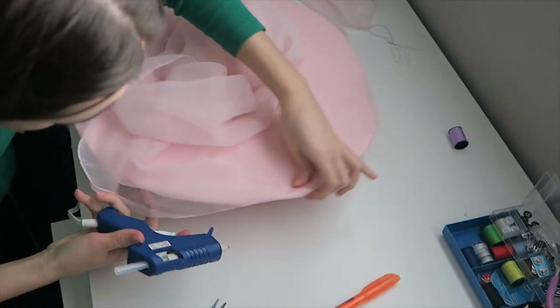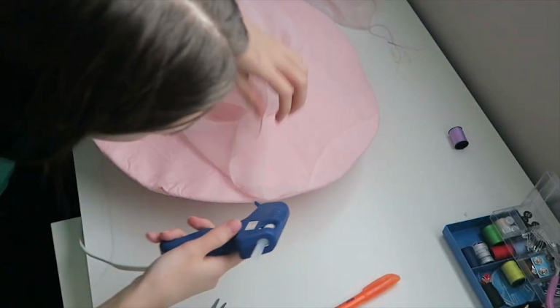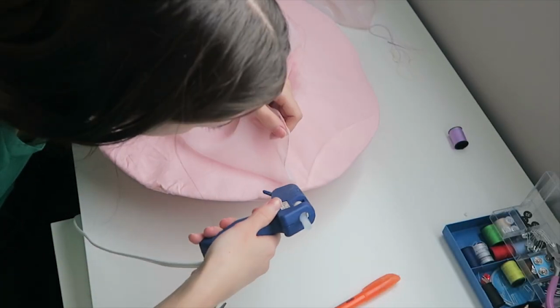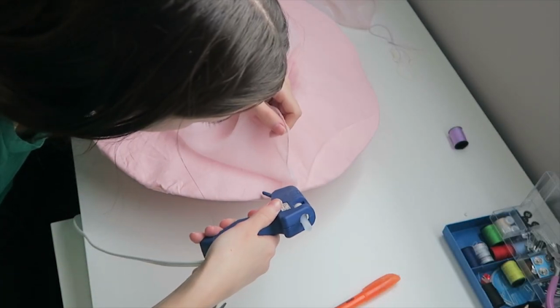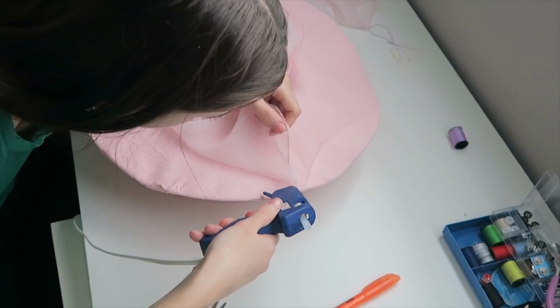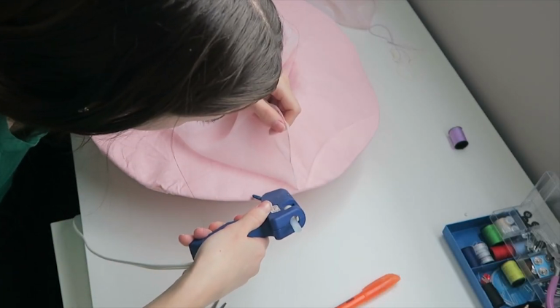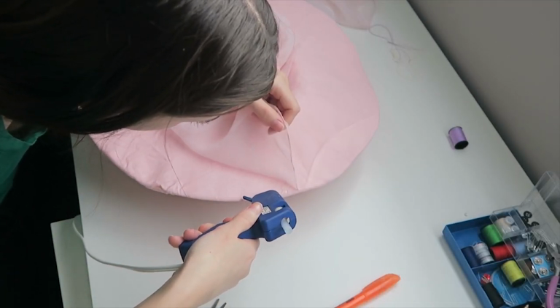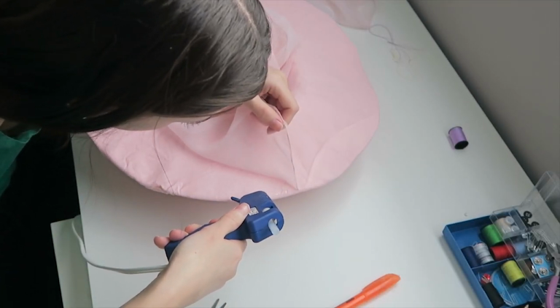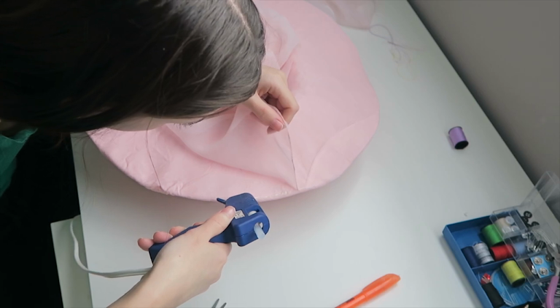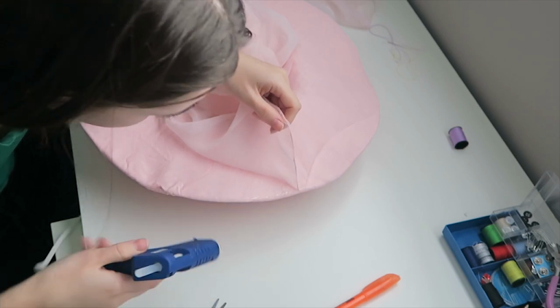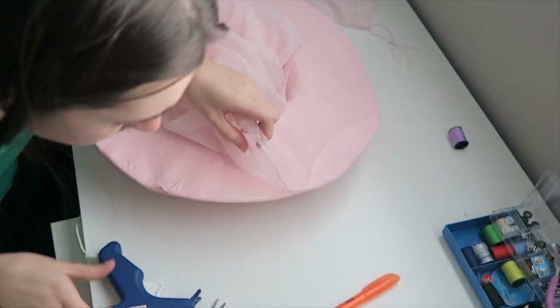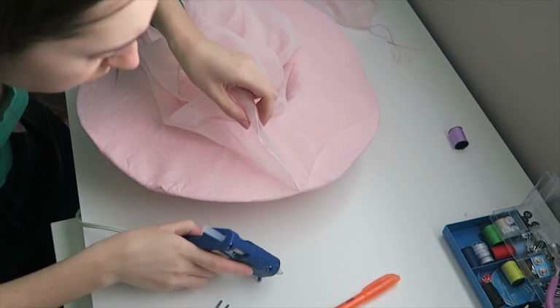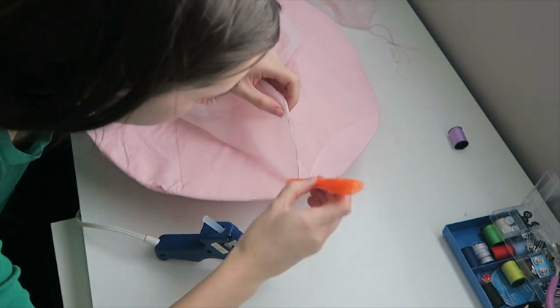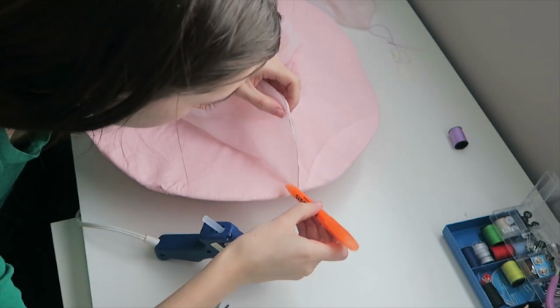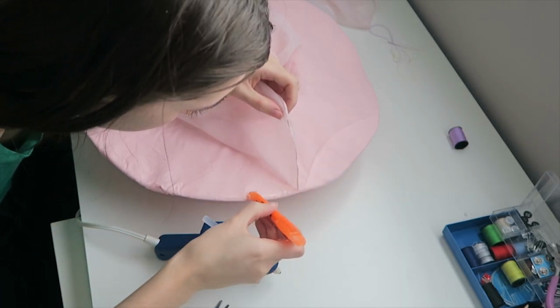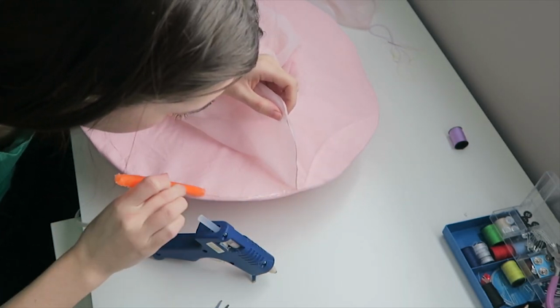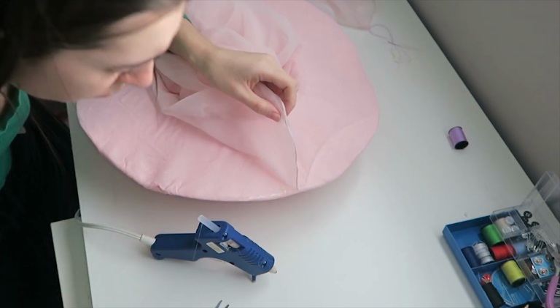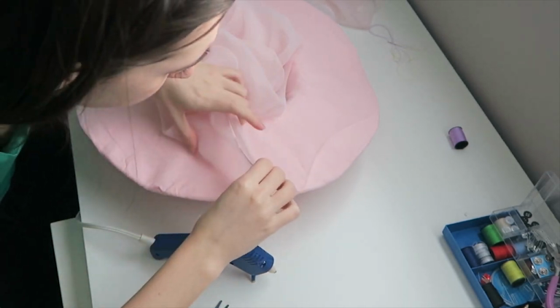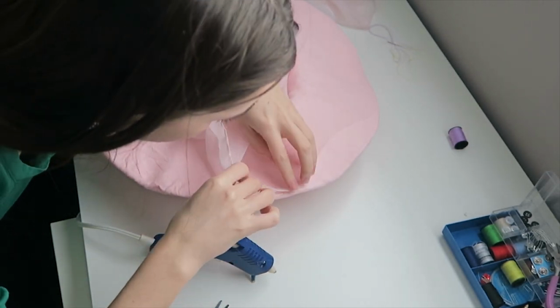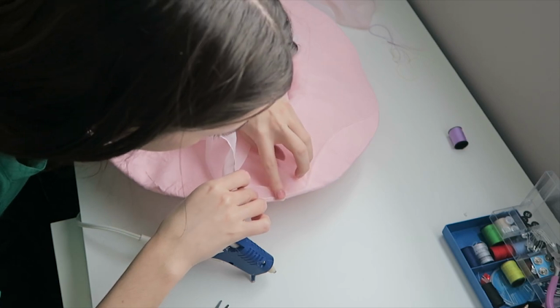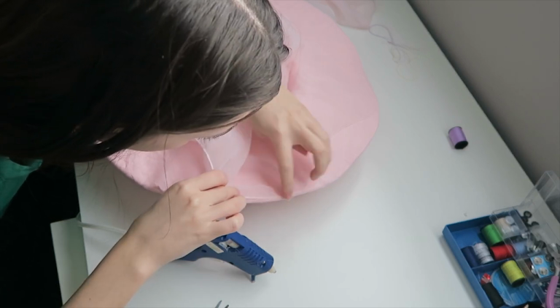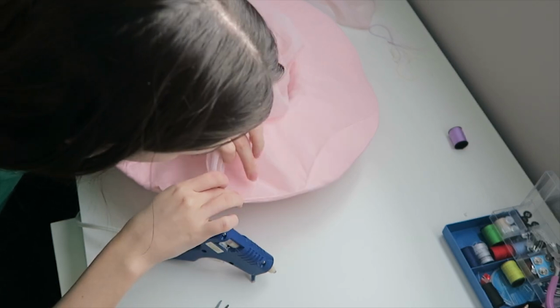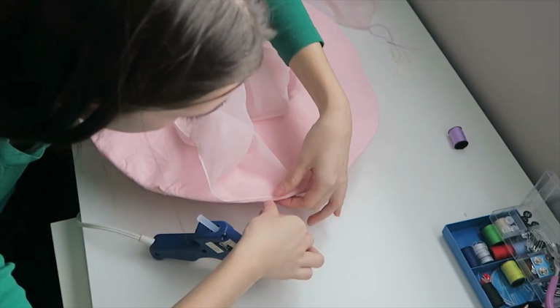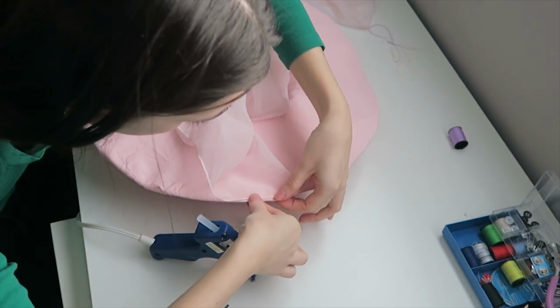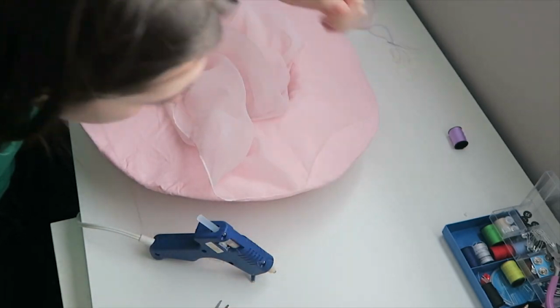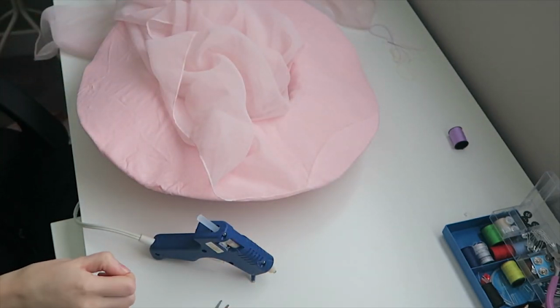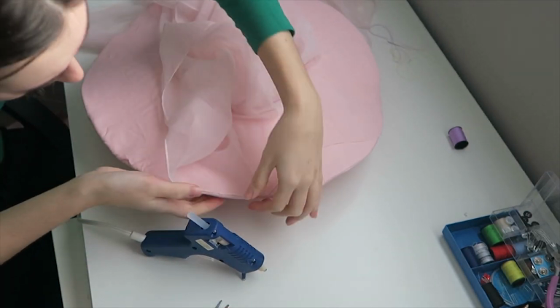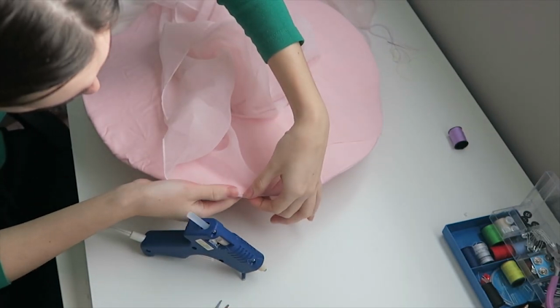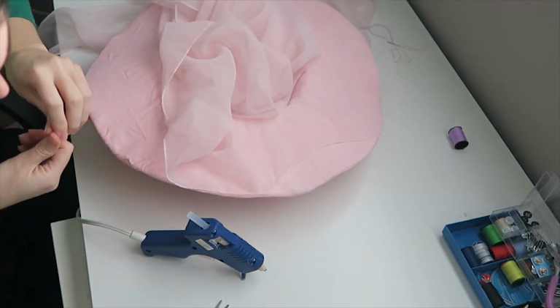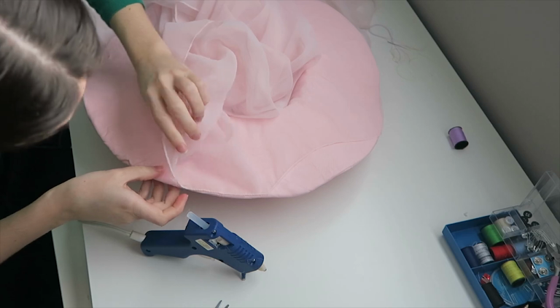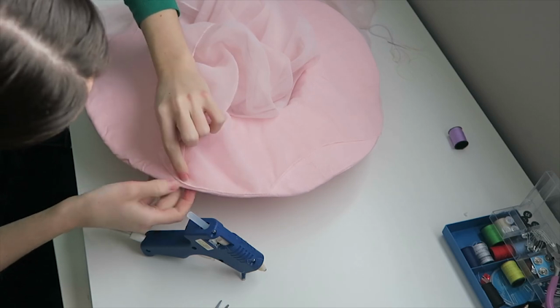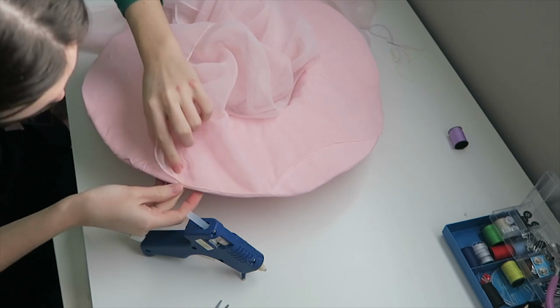To embroider the bottom part of the hat, I took some of the chiffon fabric from the dress — it already had some really nice stitching. I took that stitching and glued it with the hot glue gun to the very edge of the rim of the hat.